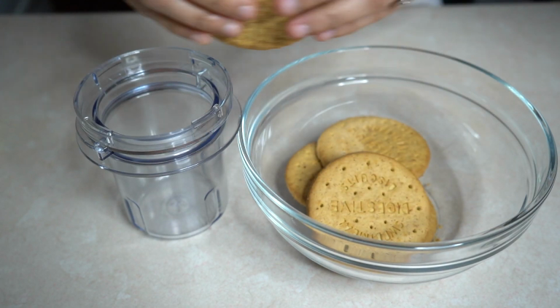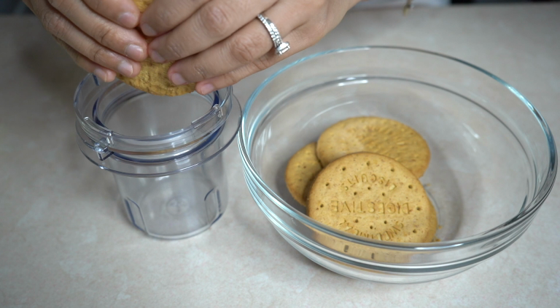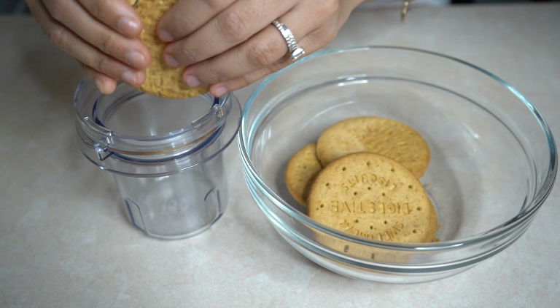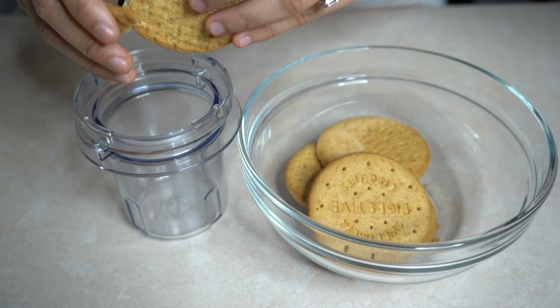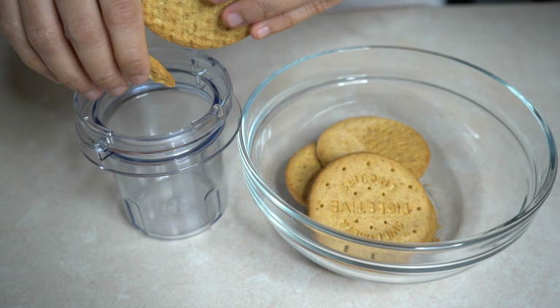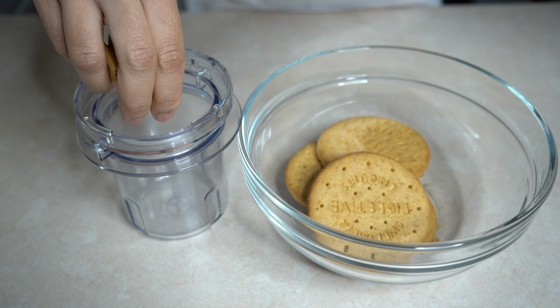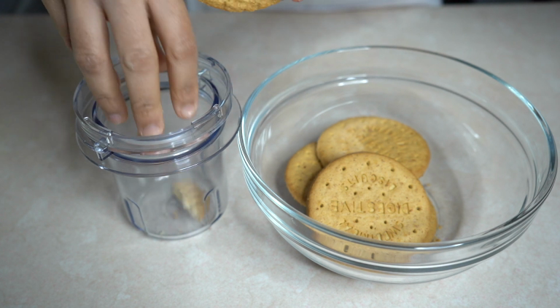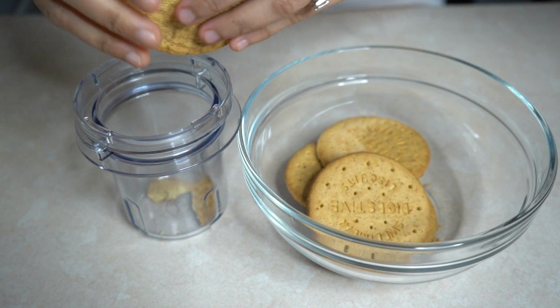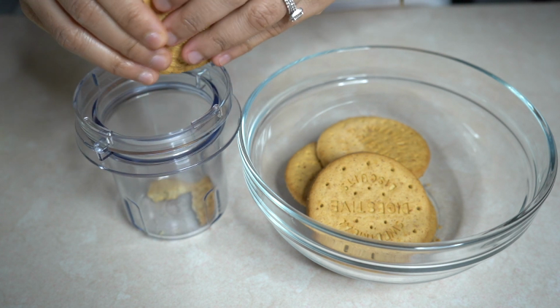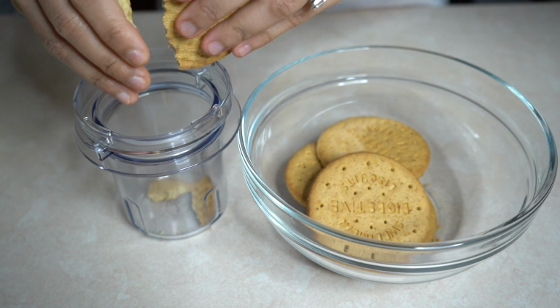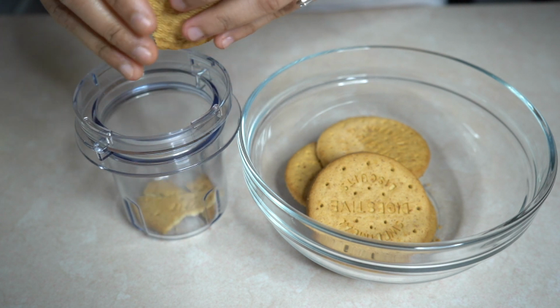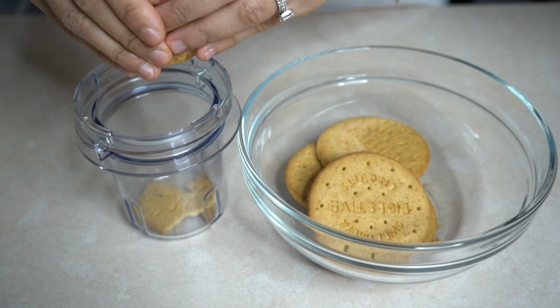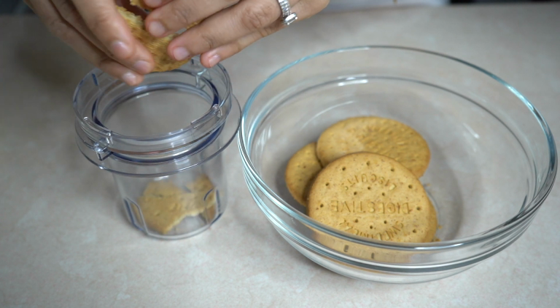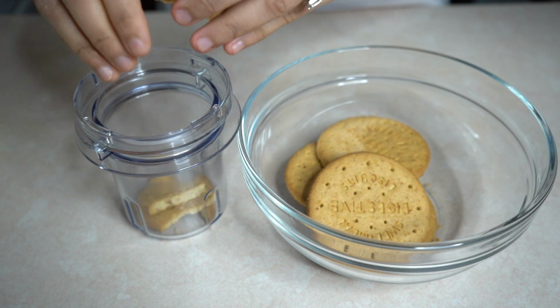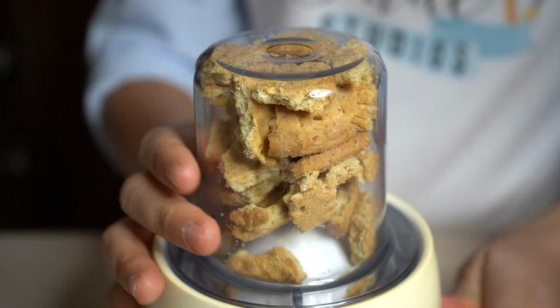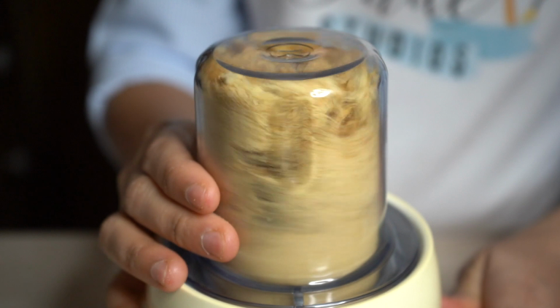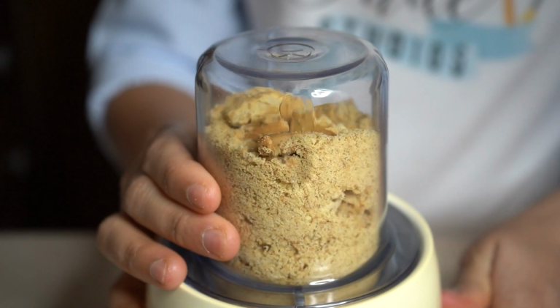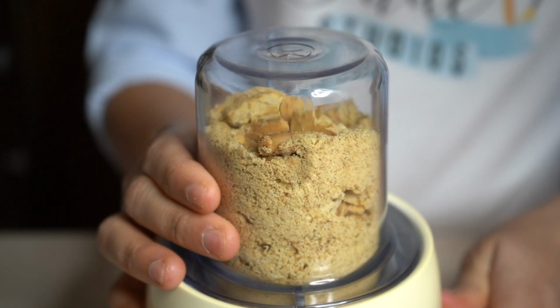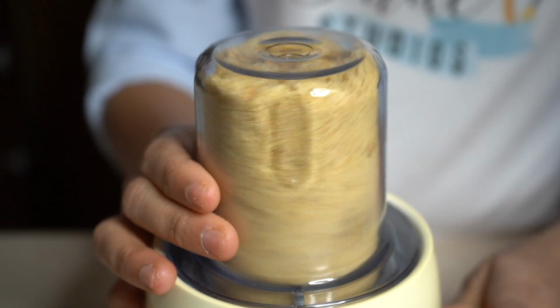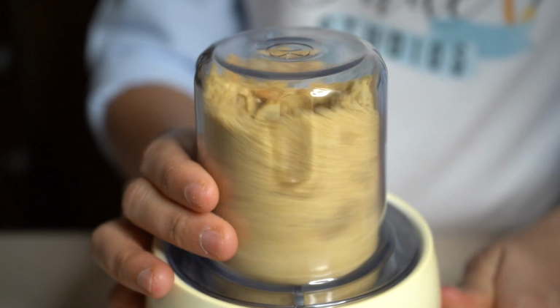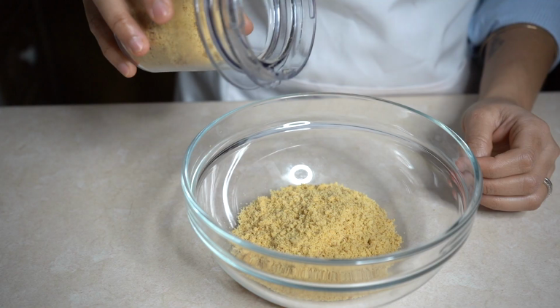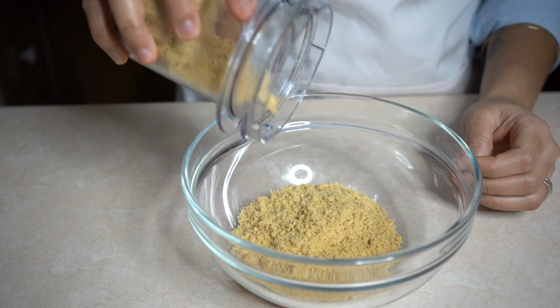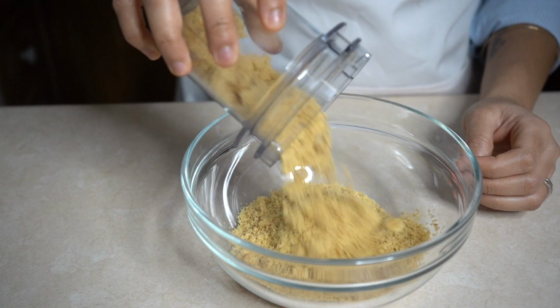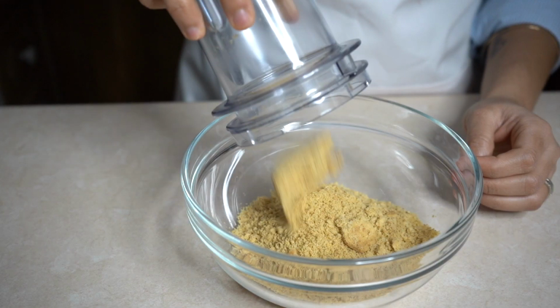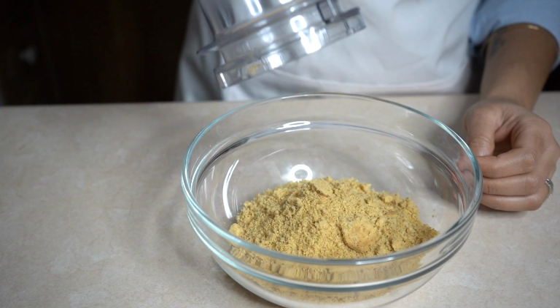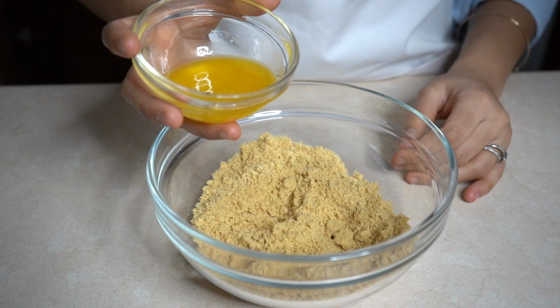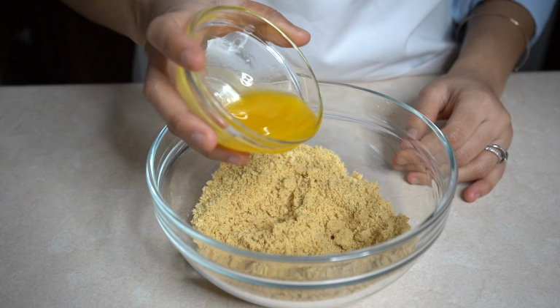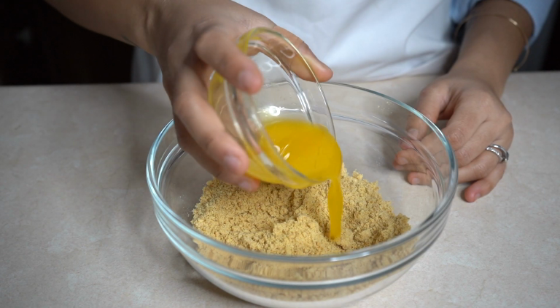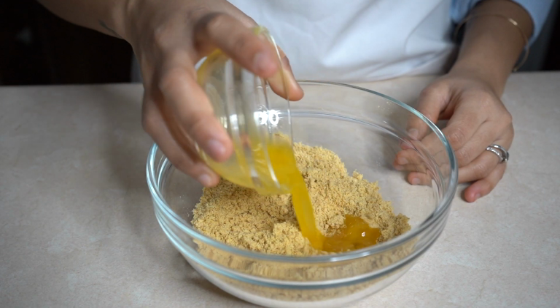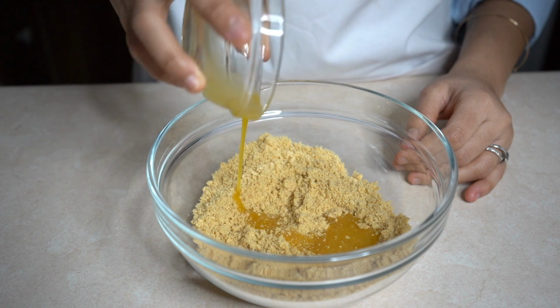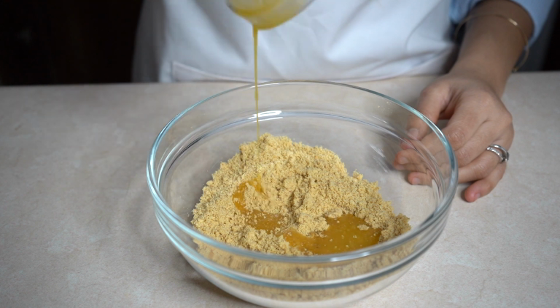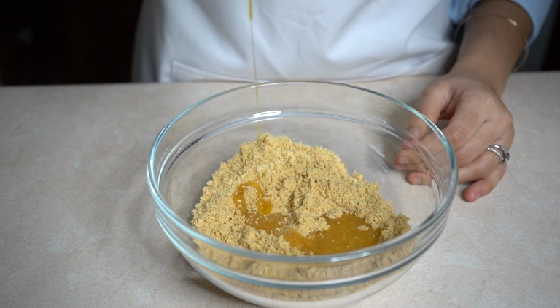Now roughly grind the biscuits into crumbs. Add them into a mixing bowl, pour in the melted butter, and mix well.